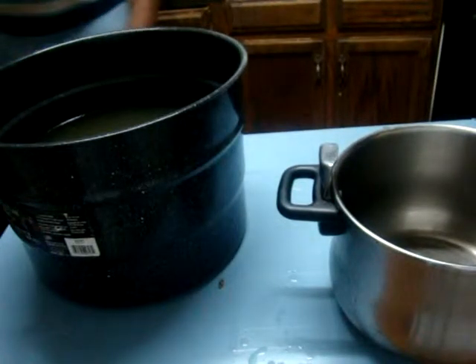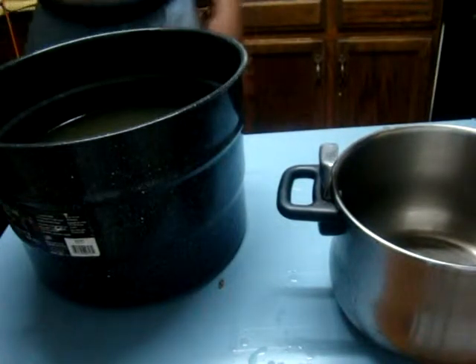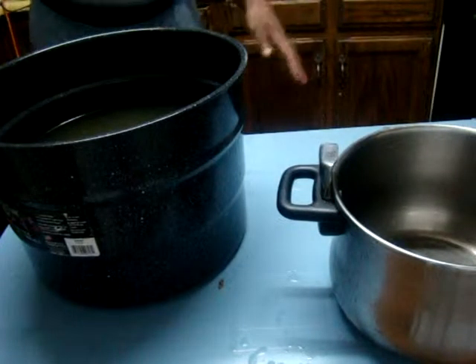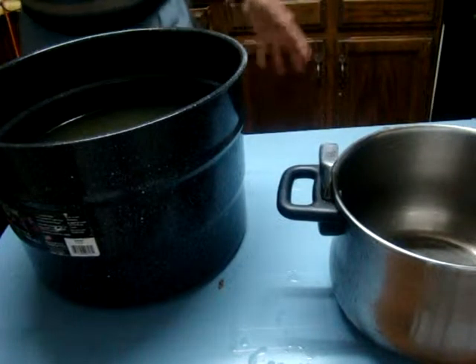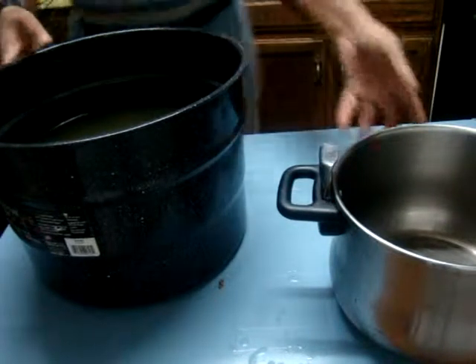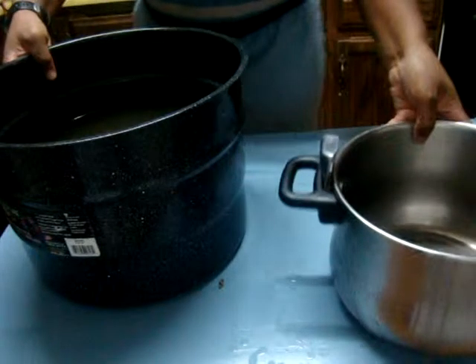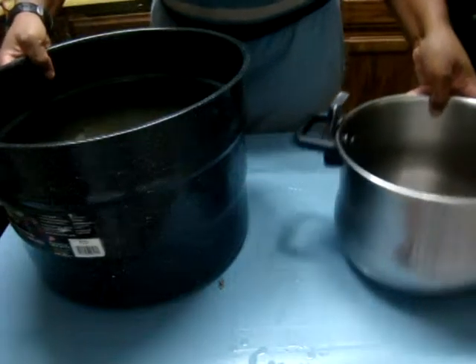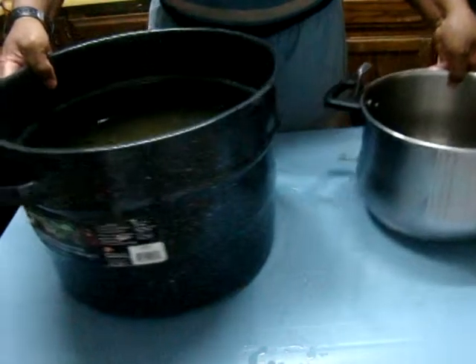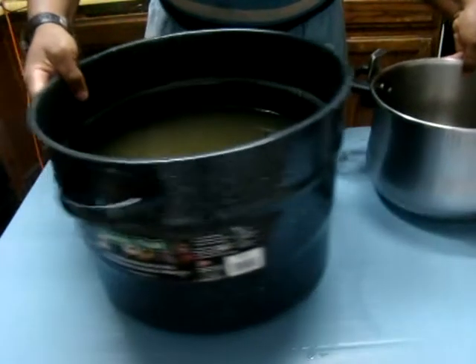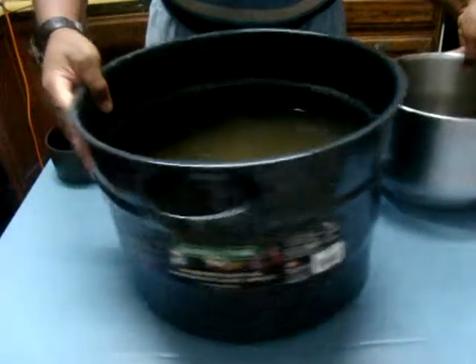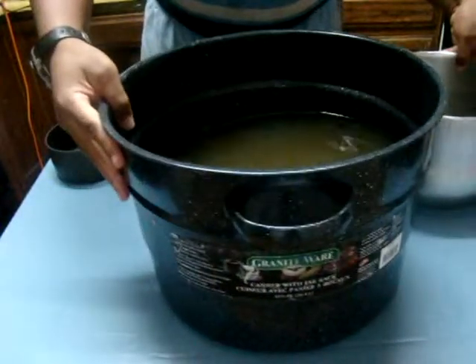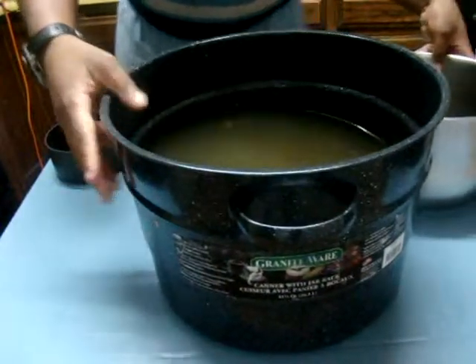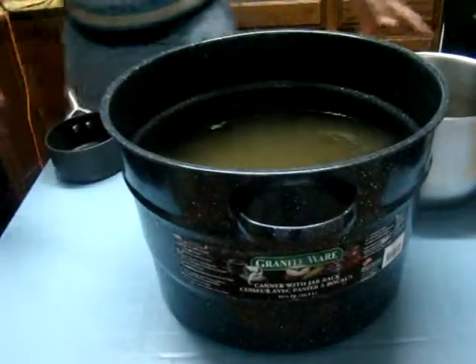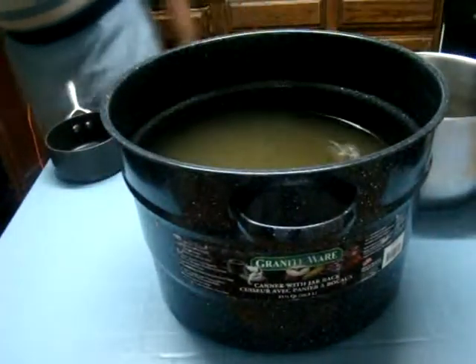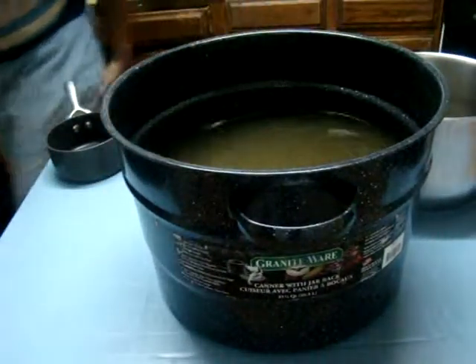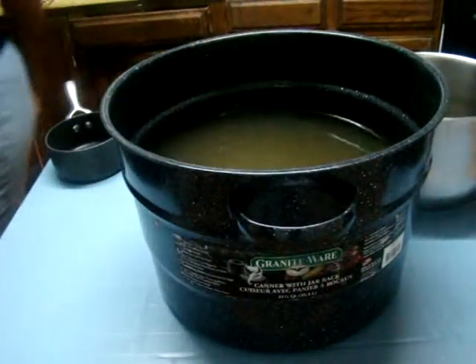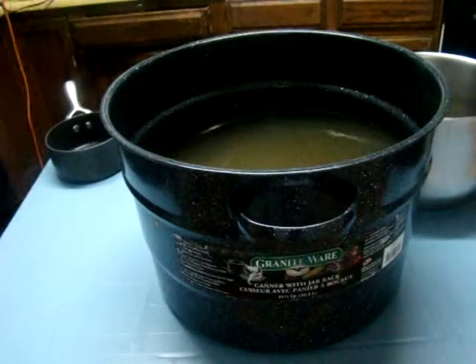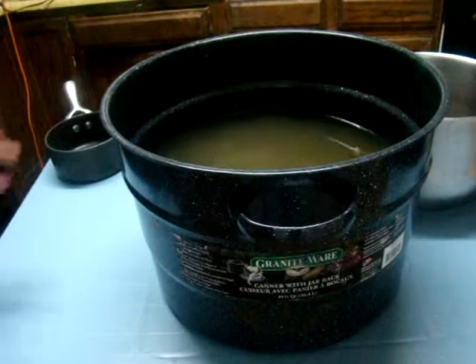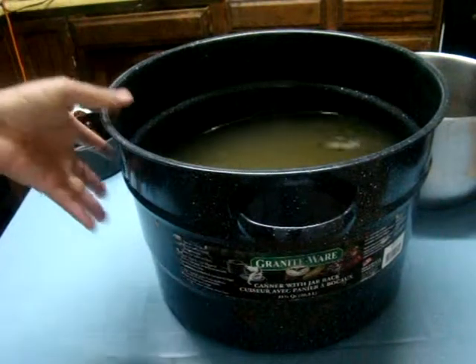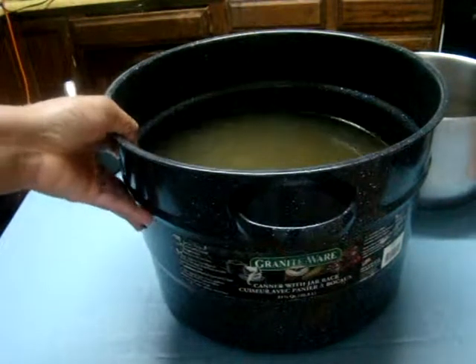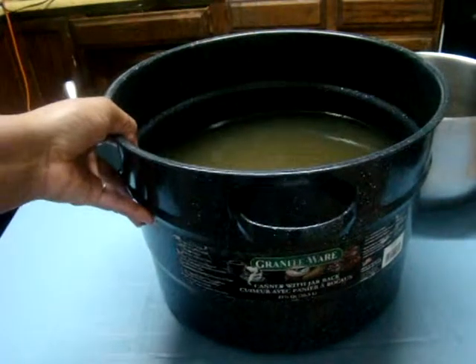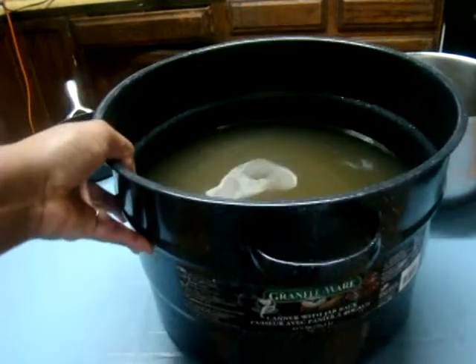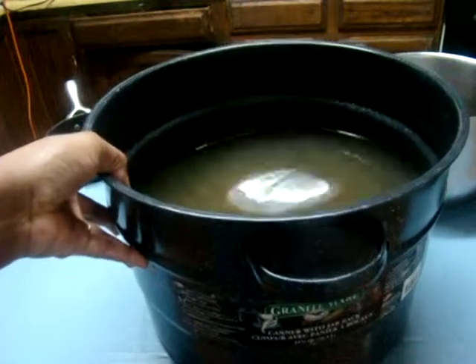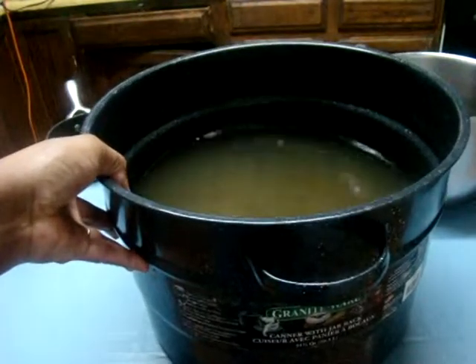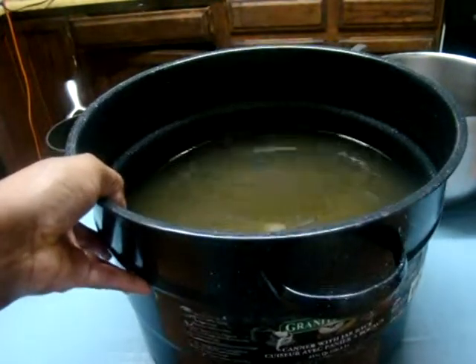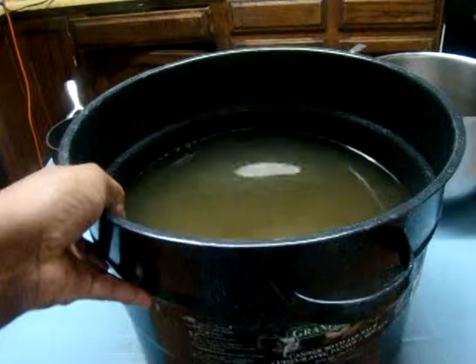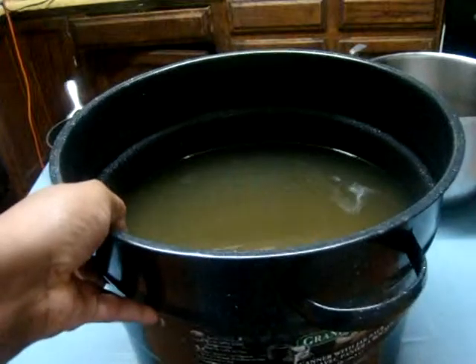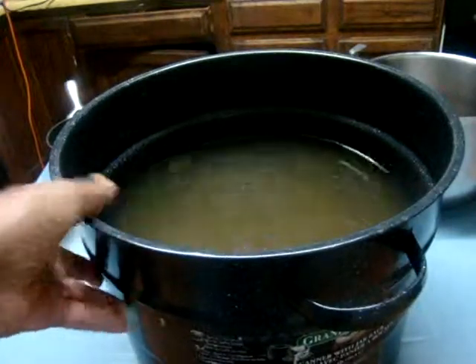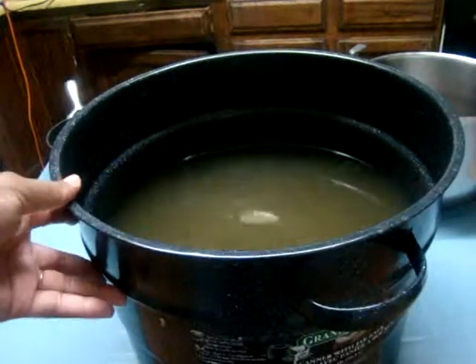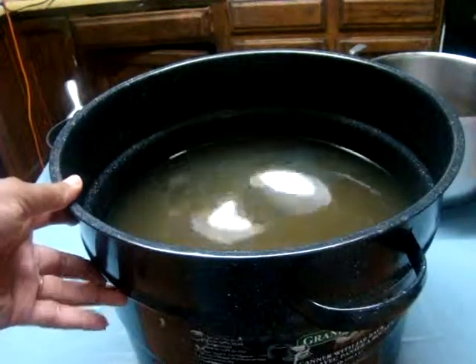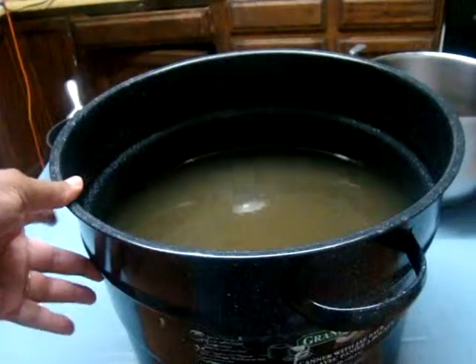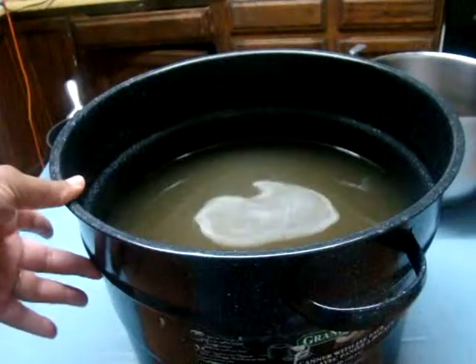So this is how much I was basically able to get — this is my pineapple juice, and it's a little bit more than half.